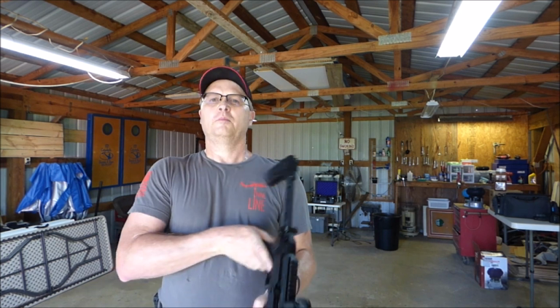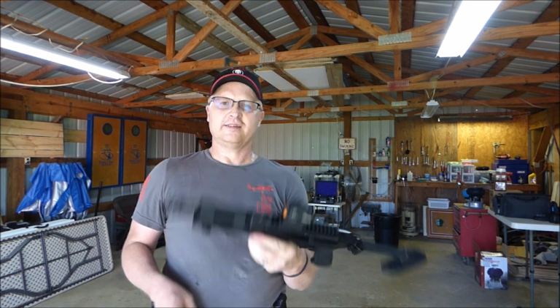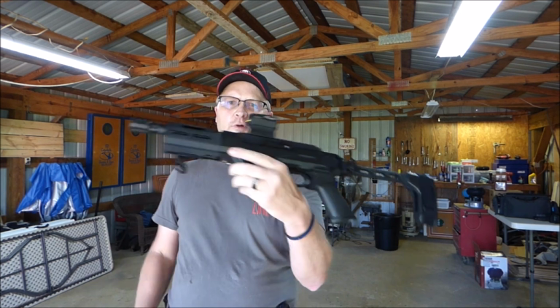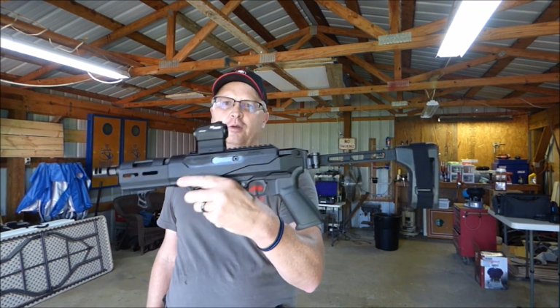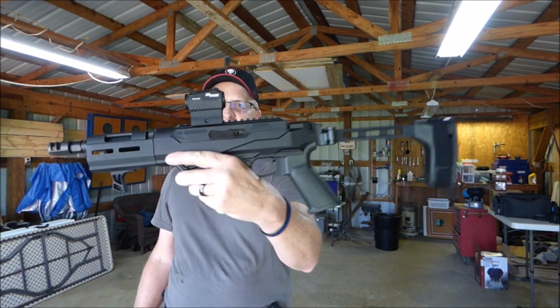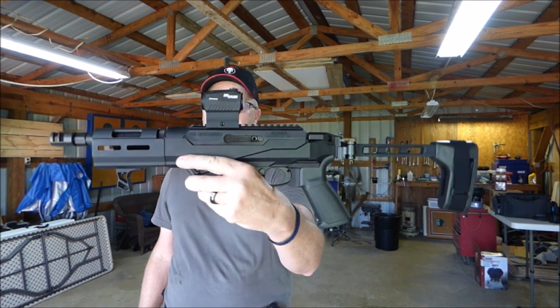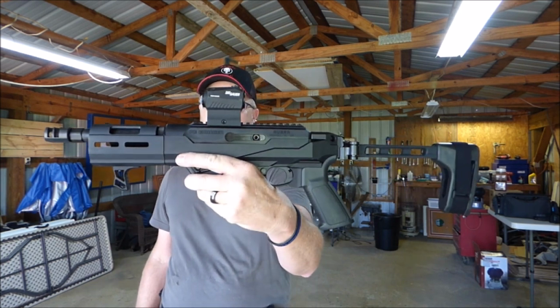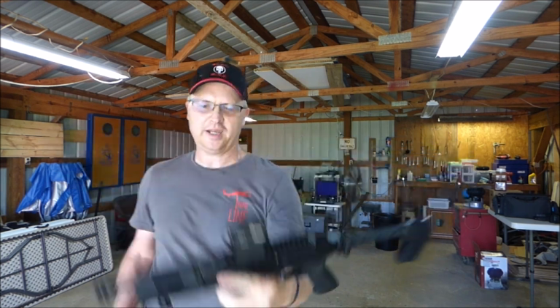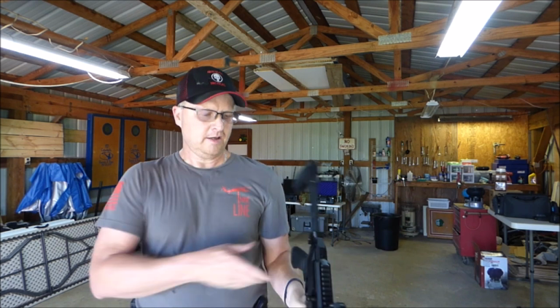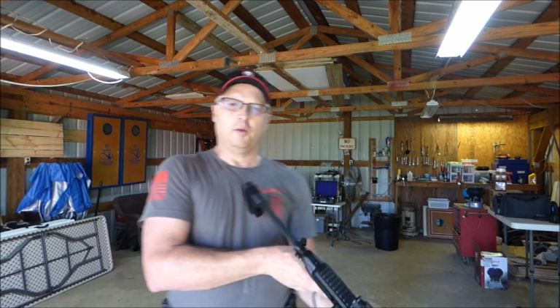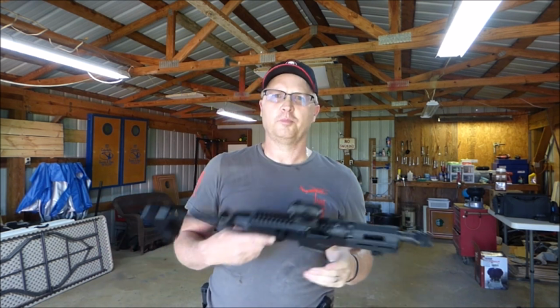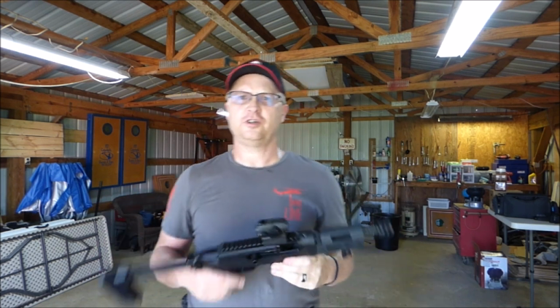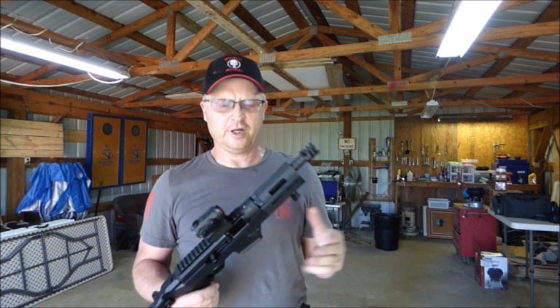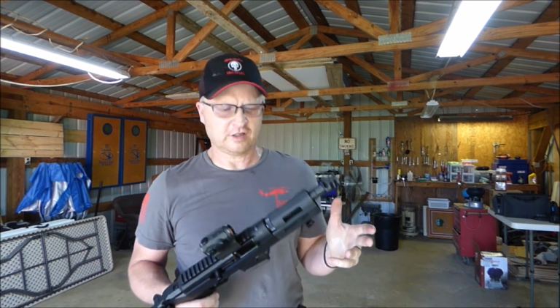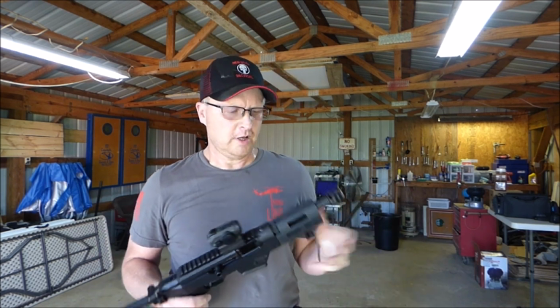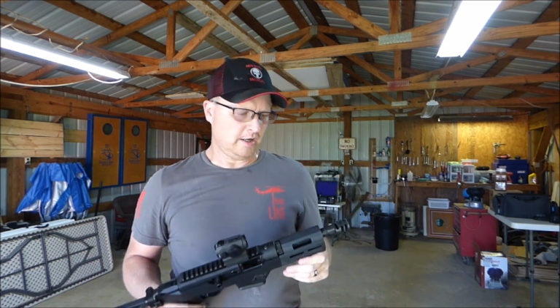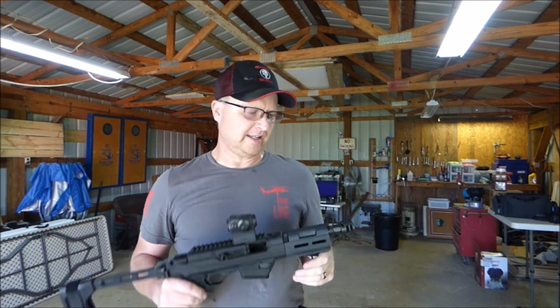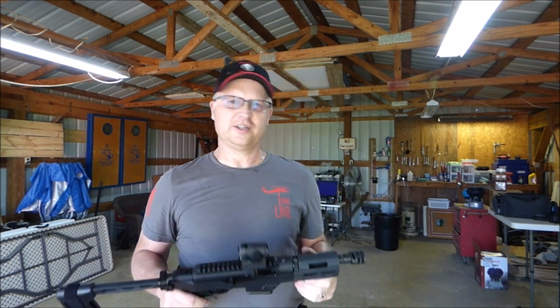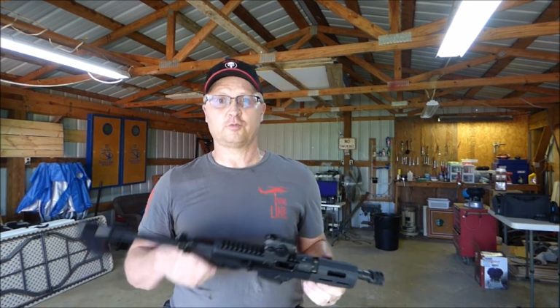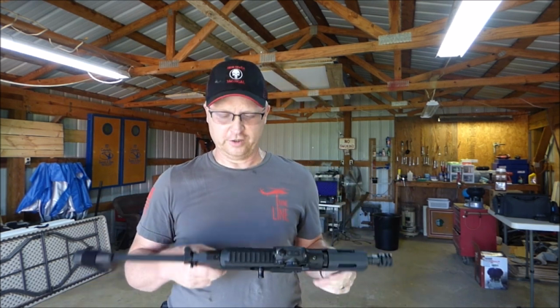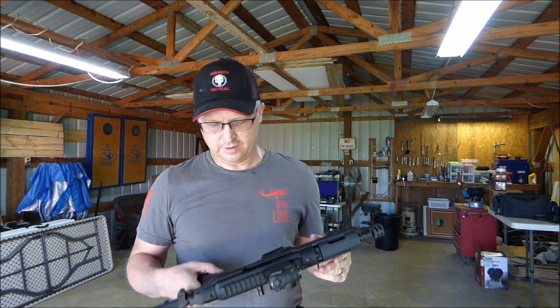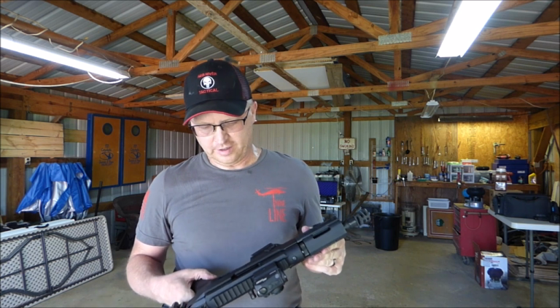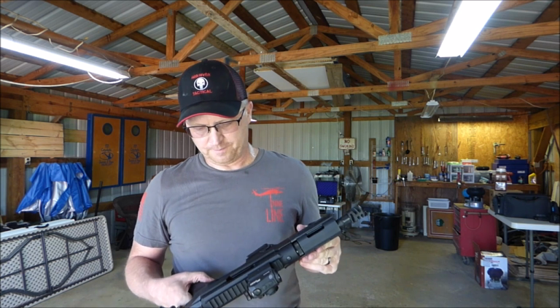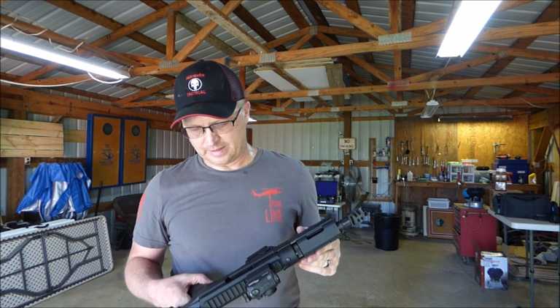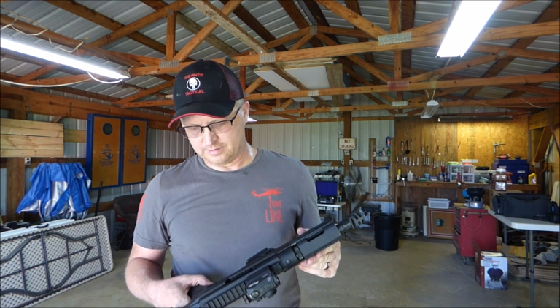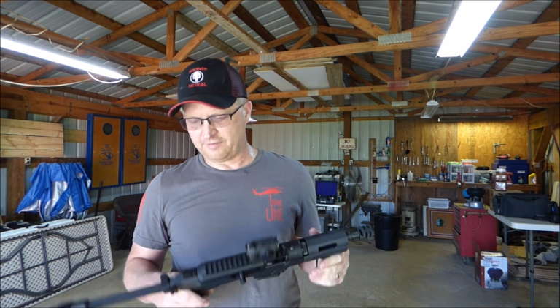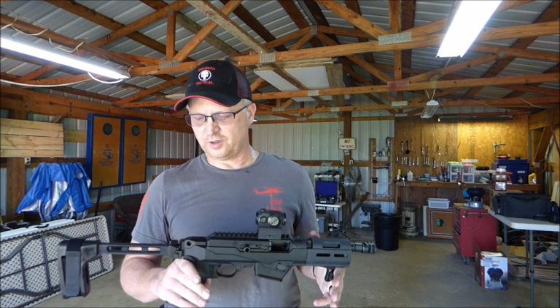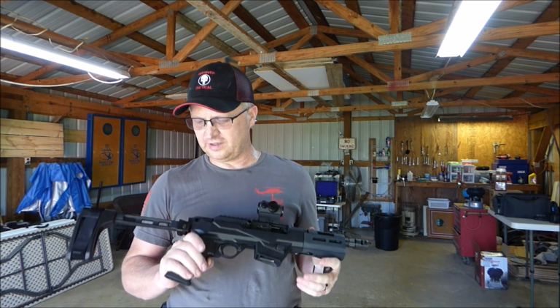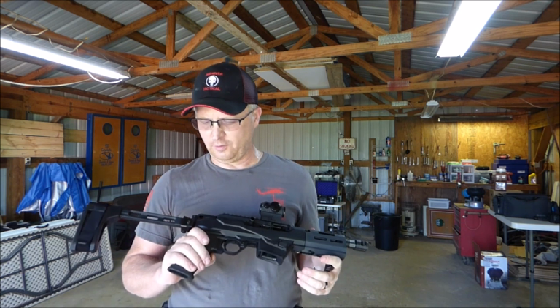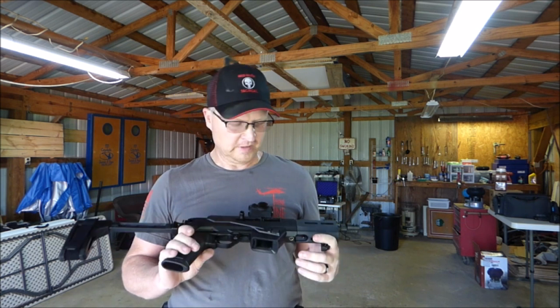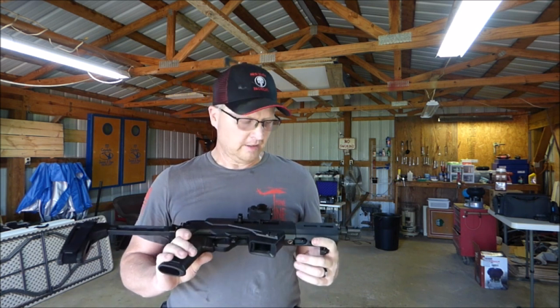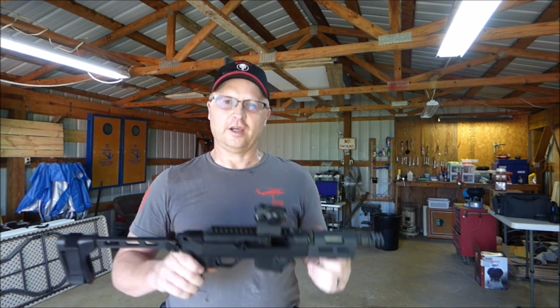This is the Ruger PC Charger. I'll put a little bit of shooting footage in here also. Like I said, this one shoots really good. Didn't have any trouble with it.